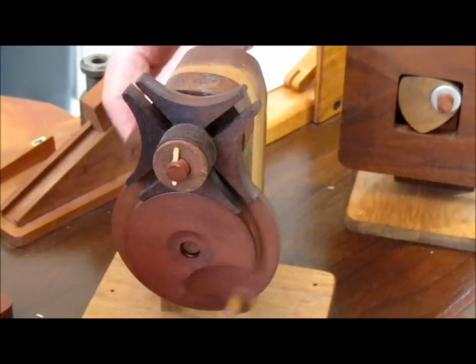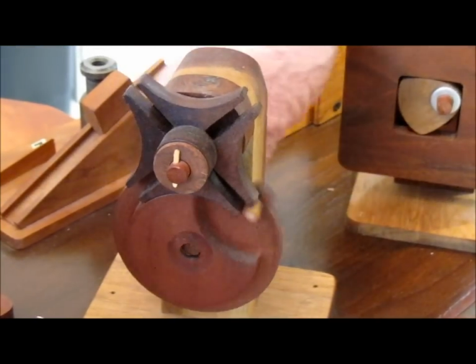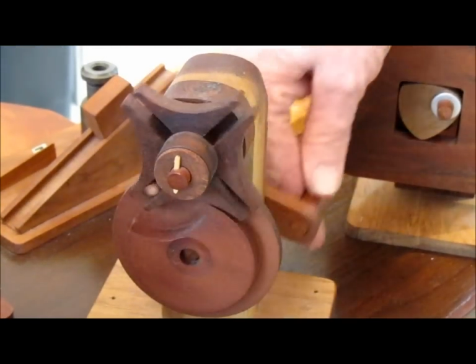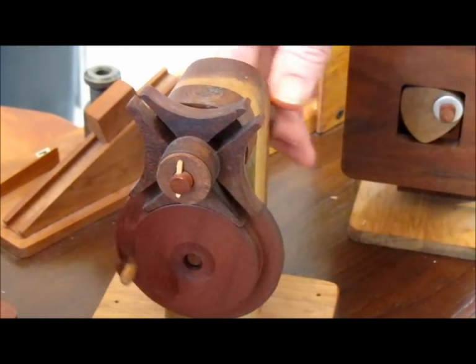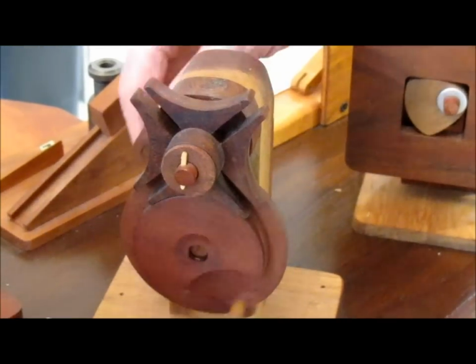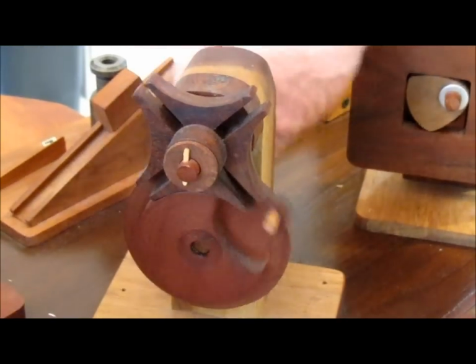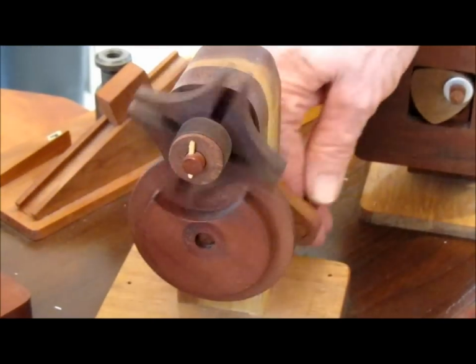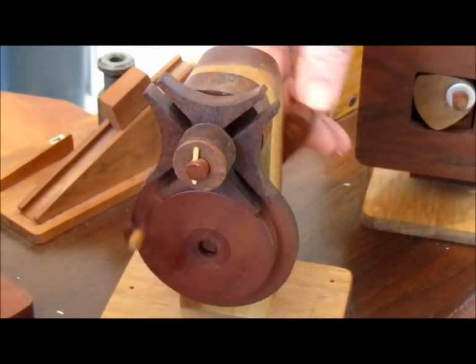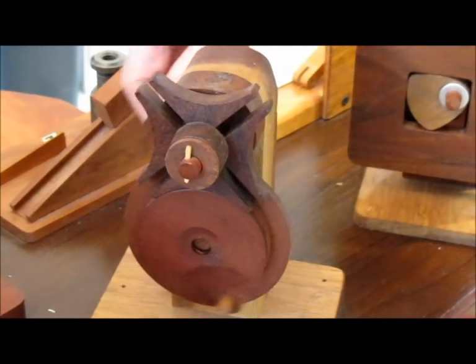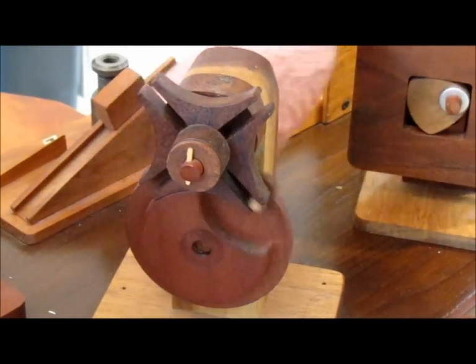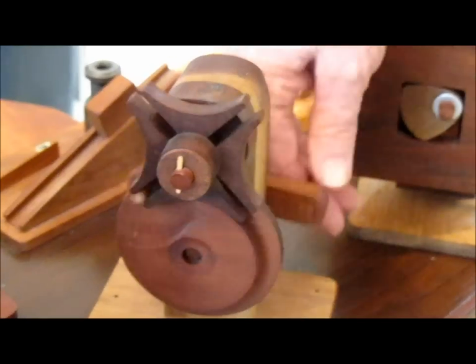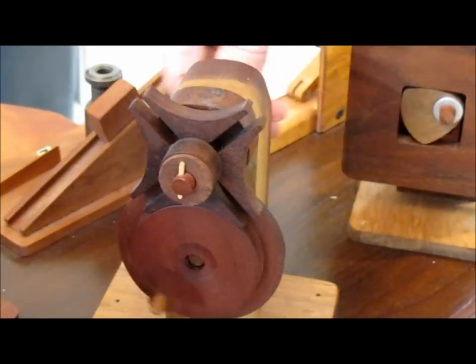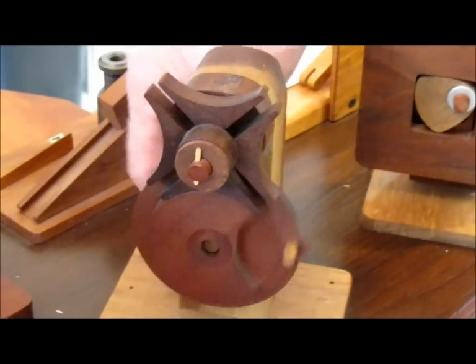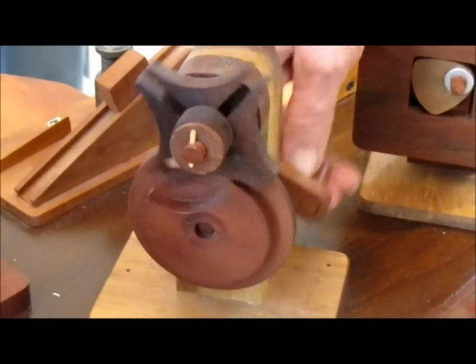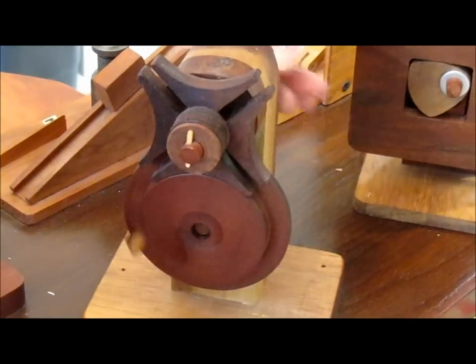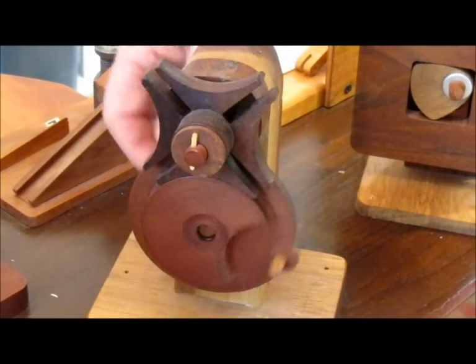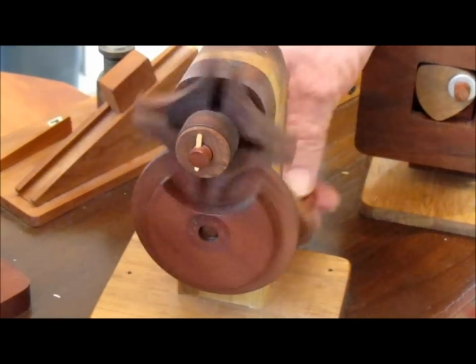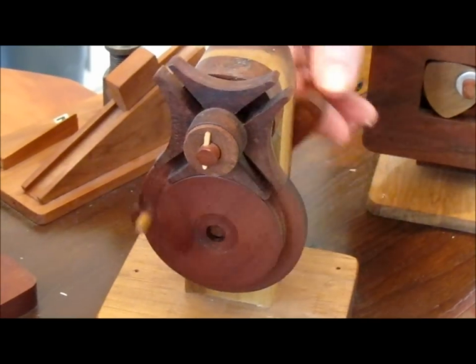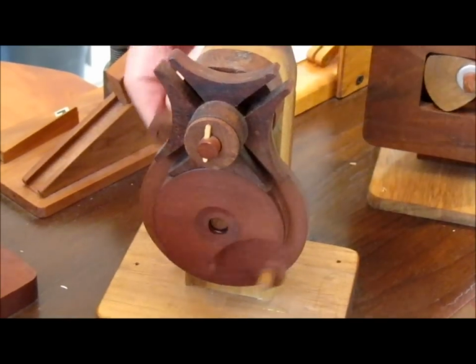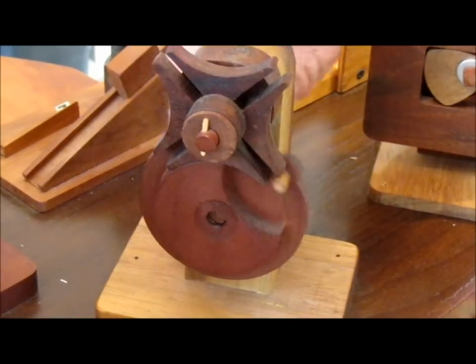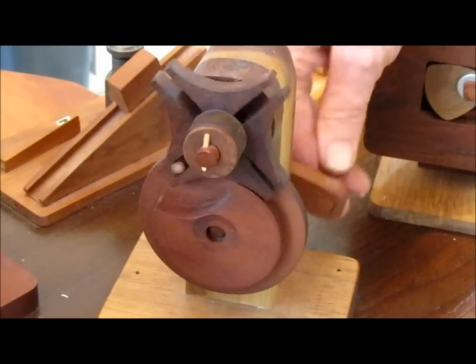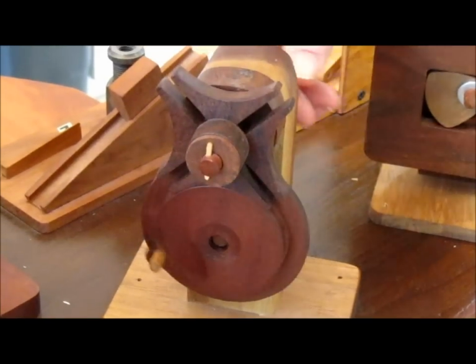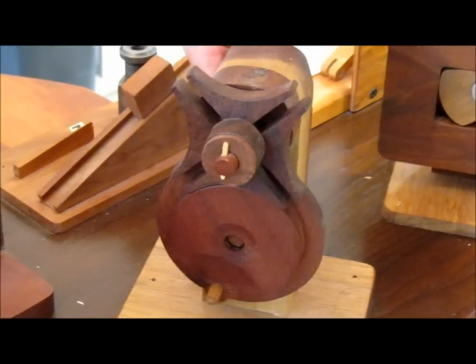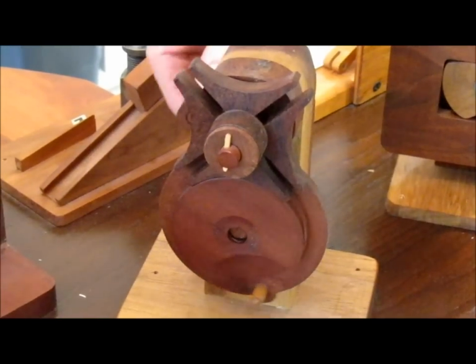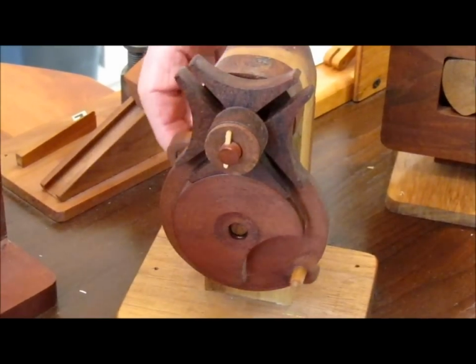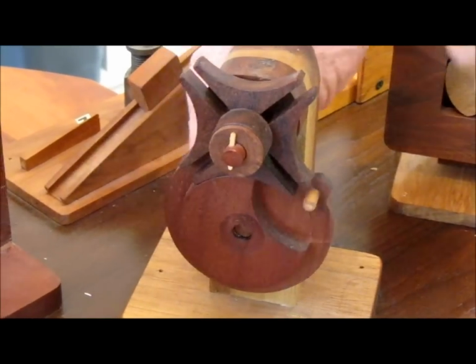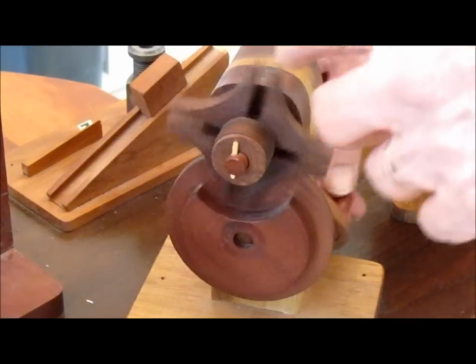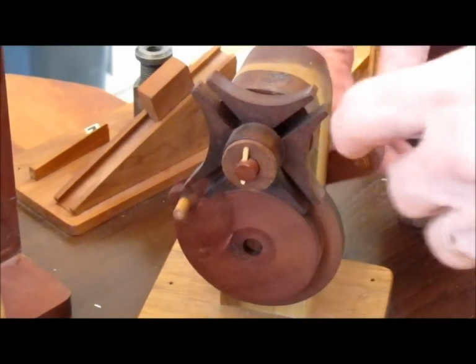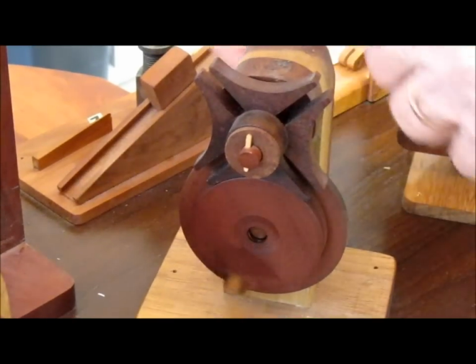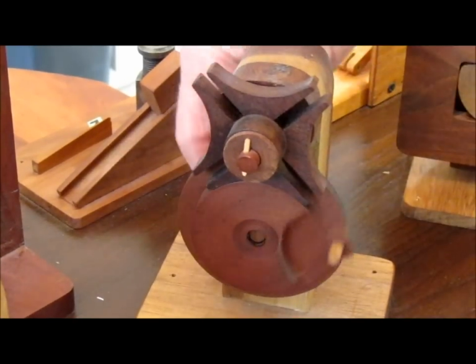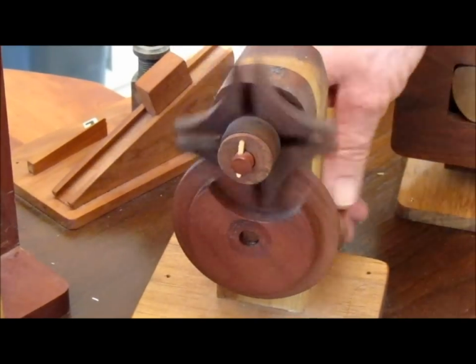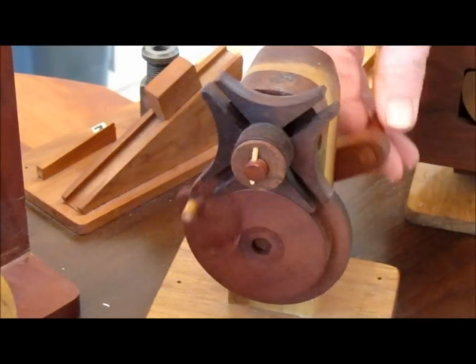This is a four-point Geneva. You can make a six-point — in other words, for one revolution here you get 90 degrees.